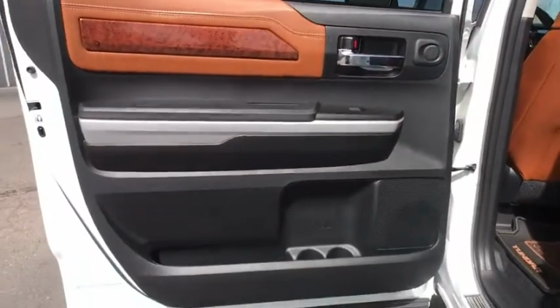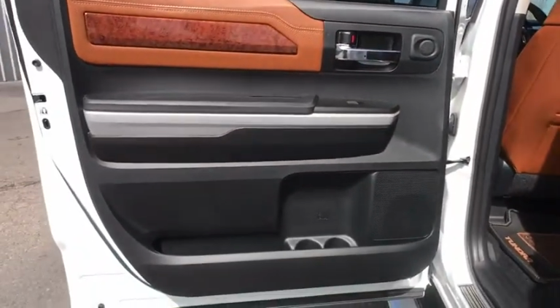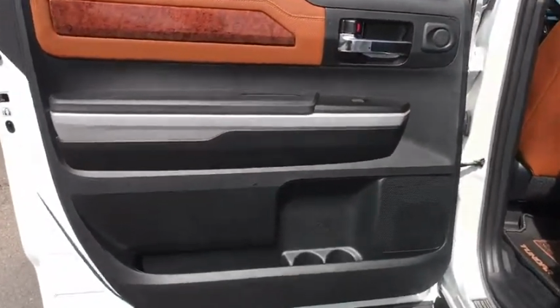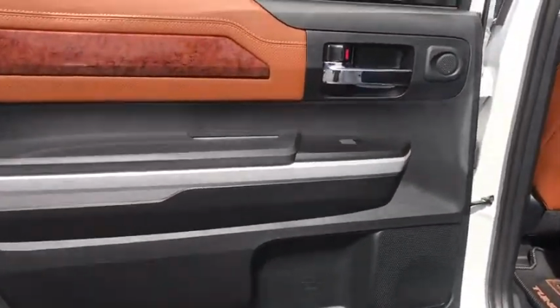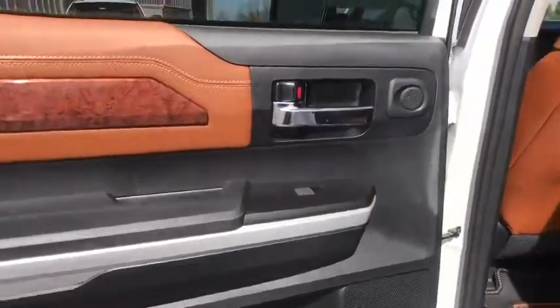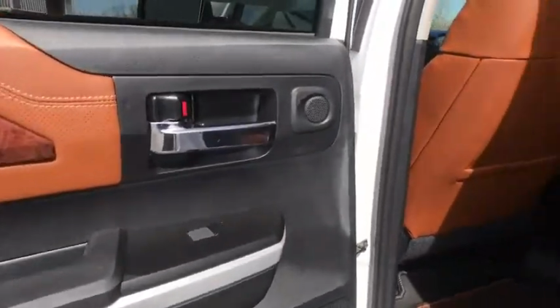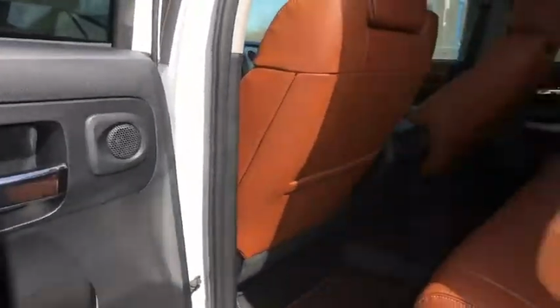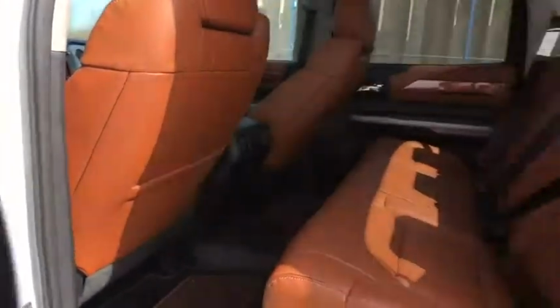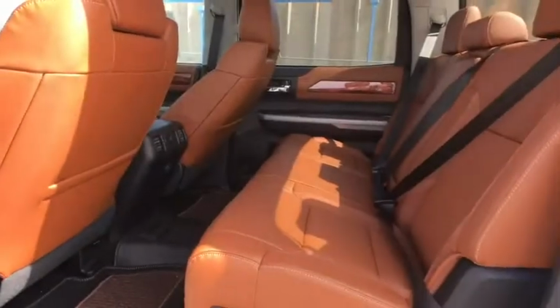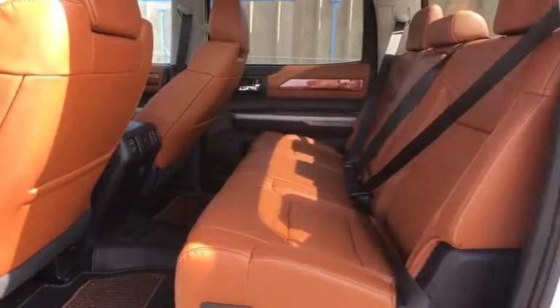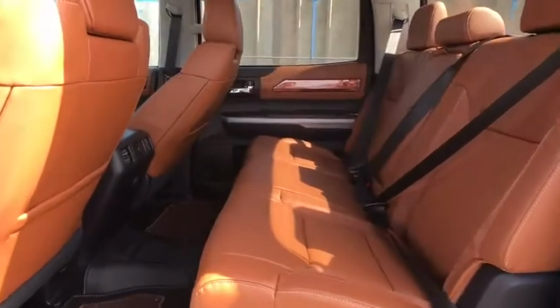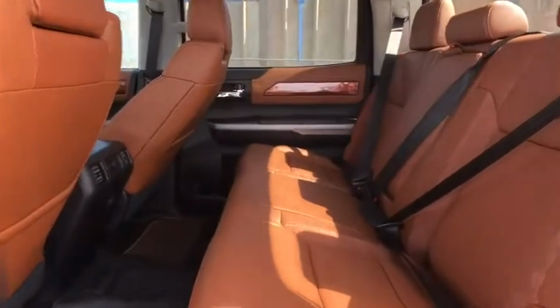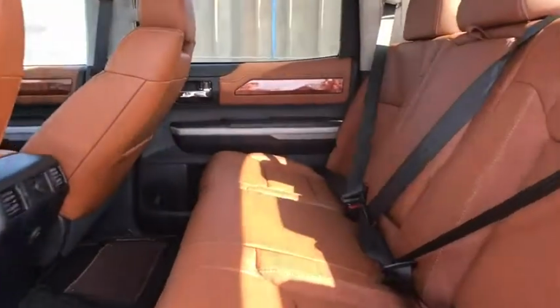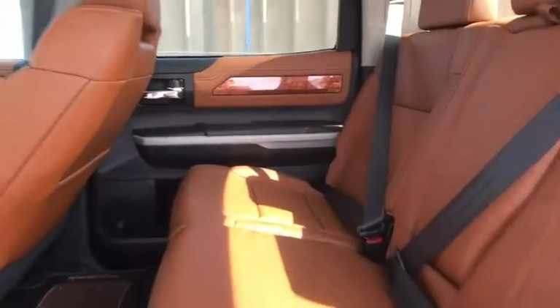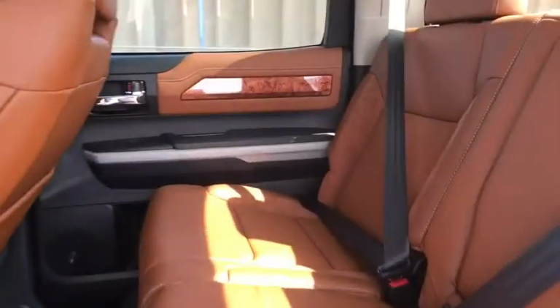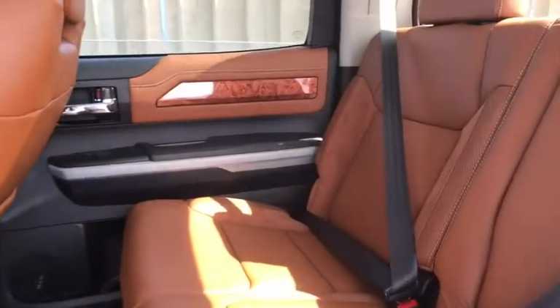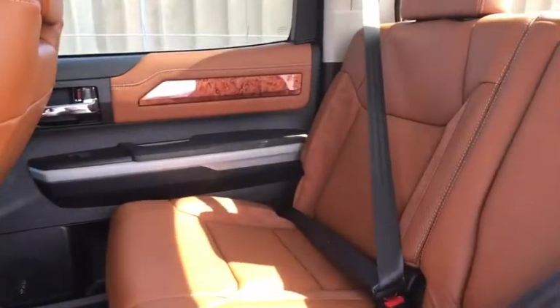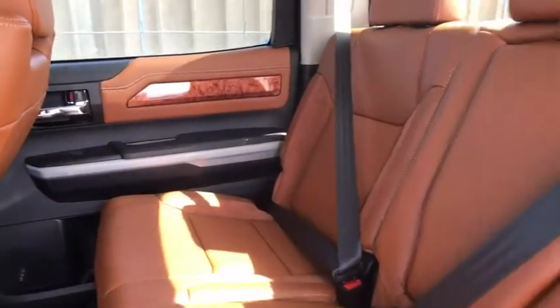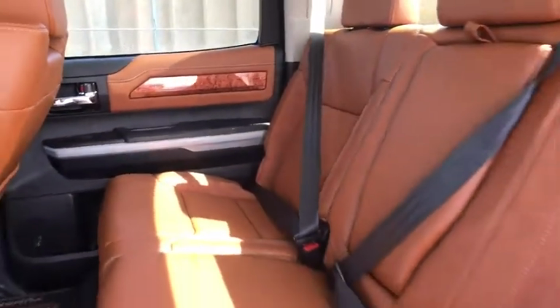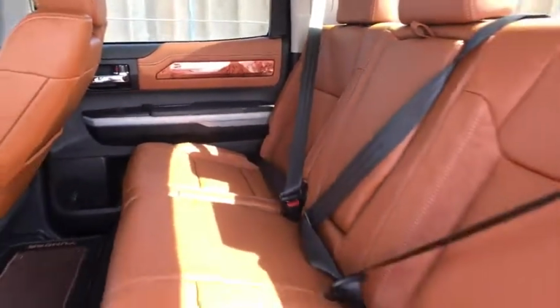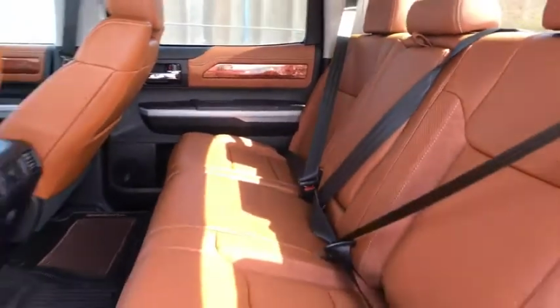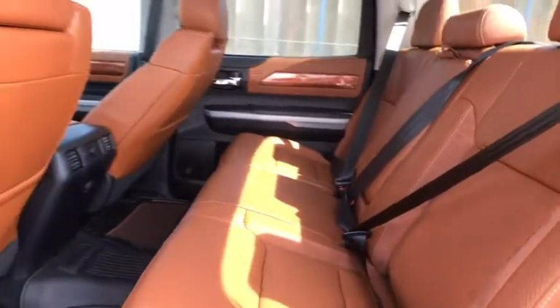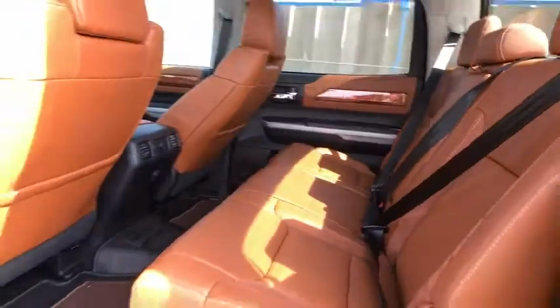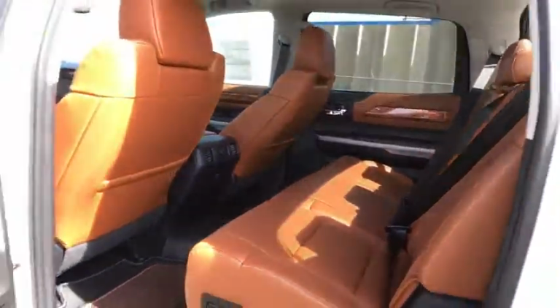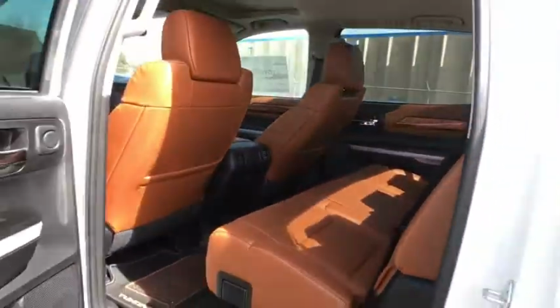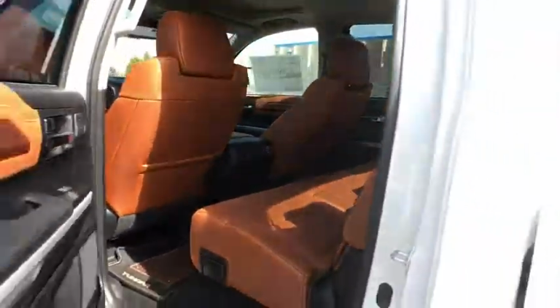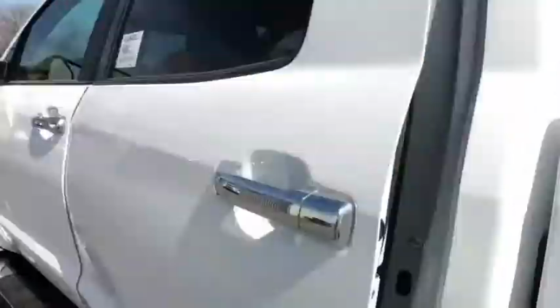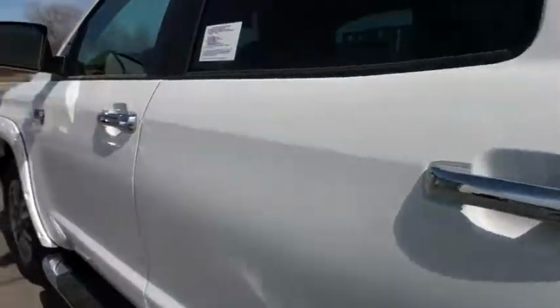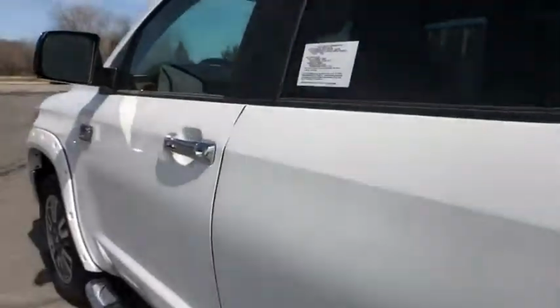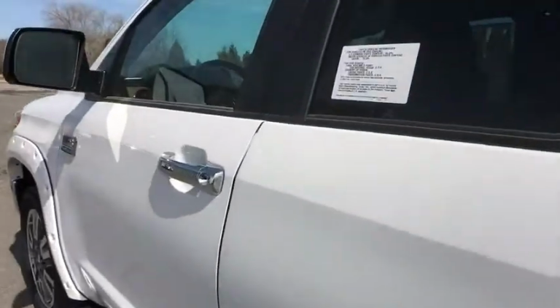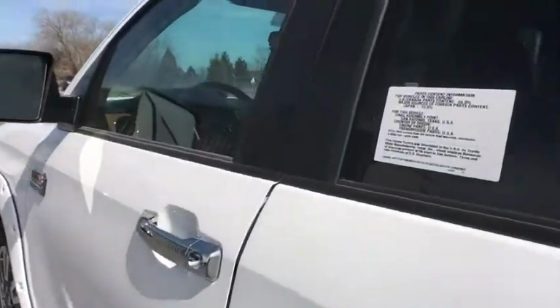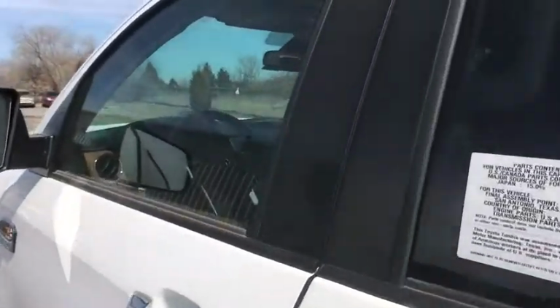power passenger seat, navigation system, leather-wrapped steering wheel, dual airbags, power steering, alloy wheels, four-wheel disc brakes, power windows, fog lights, security system.